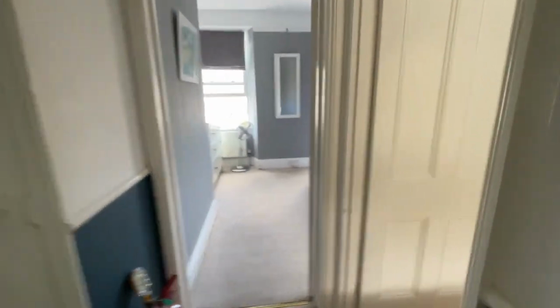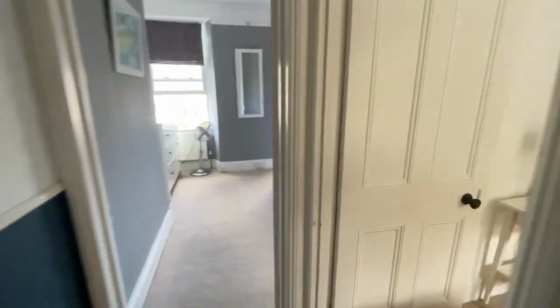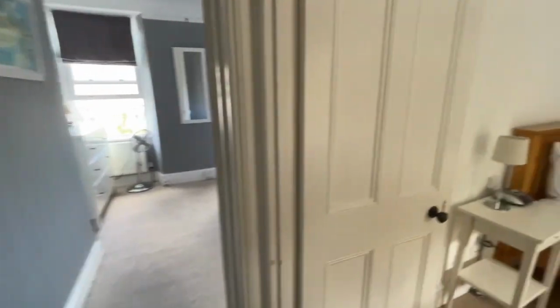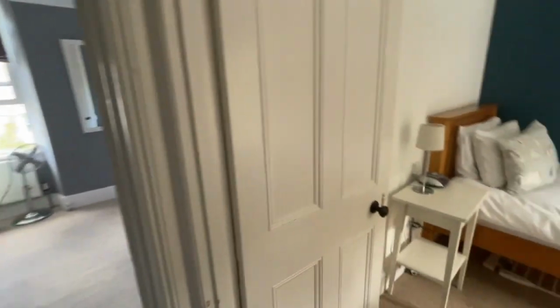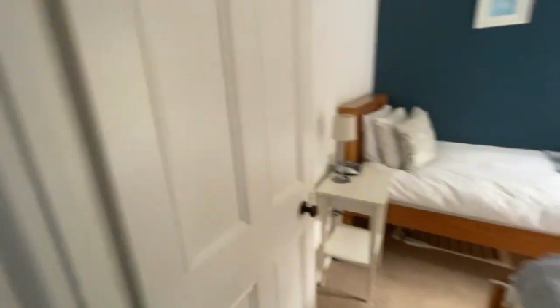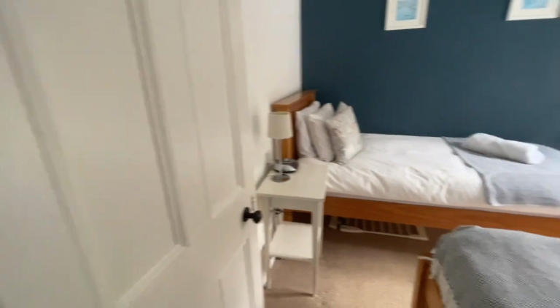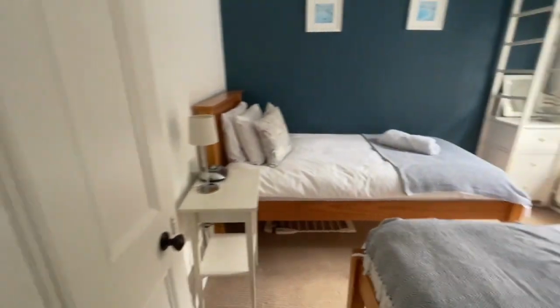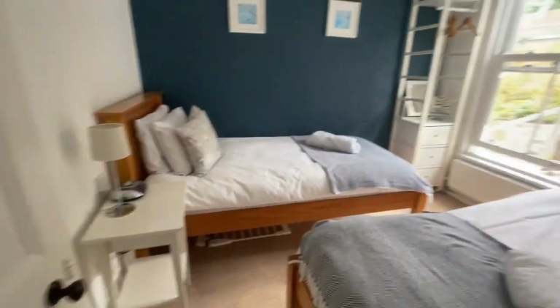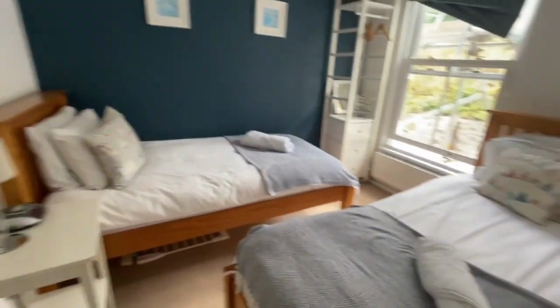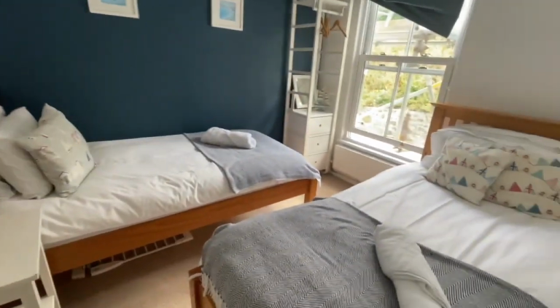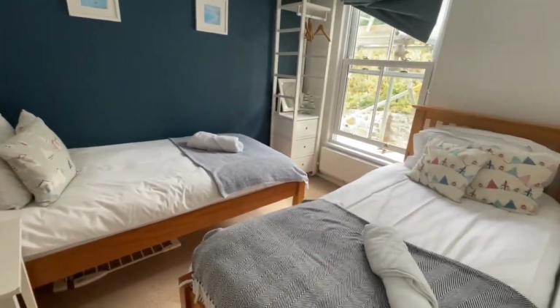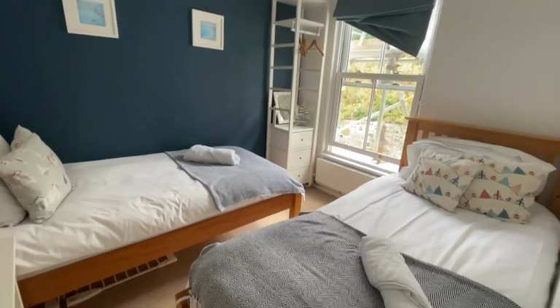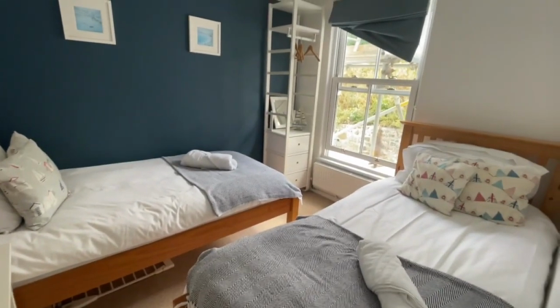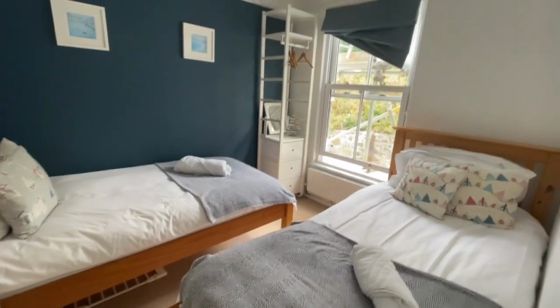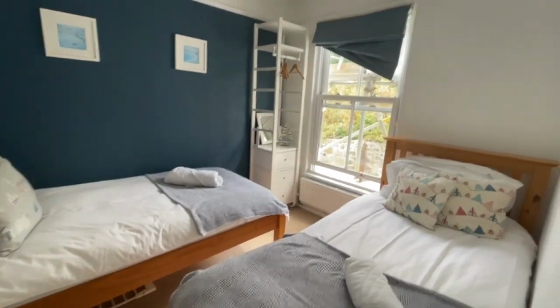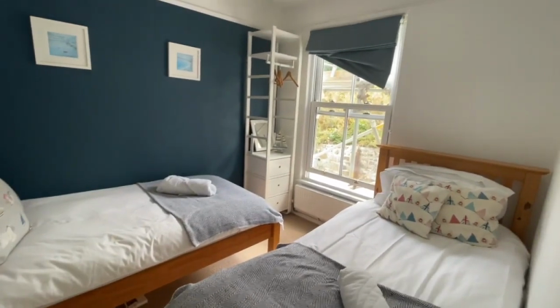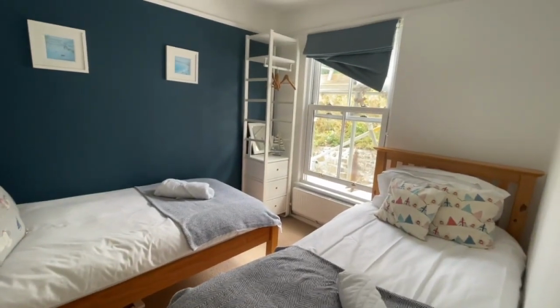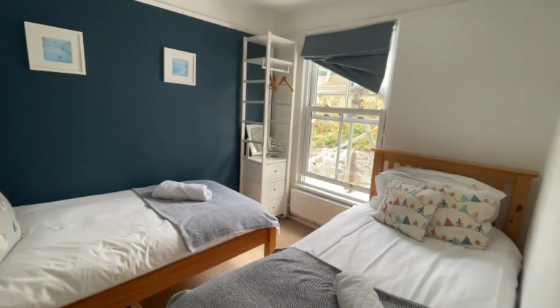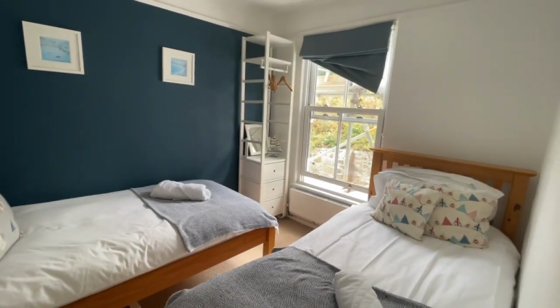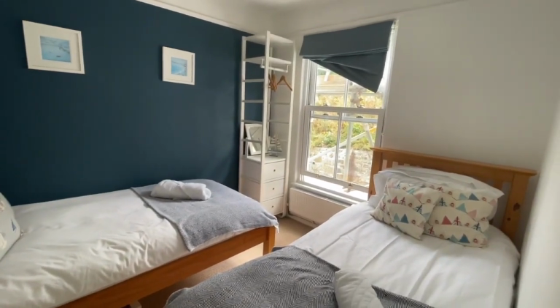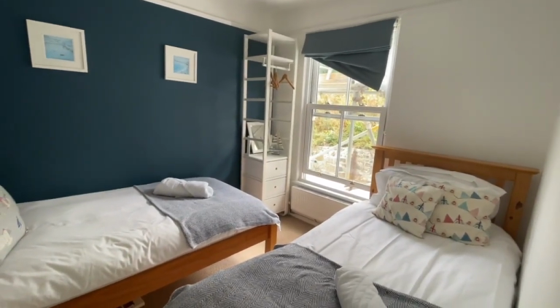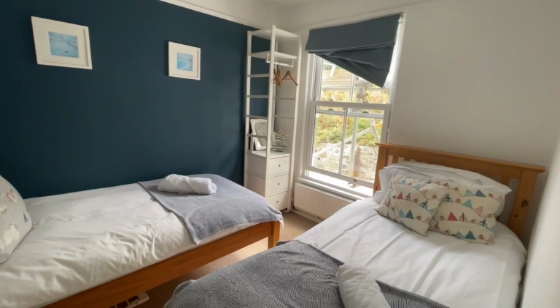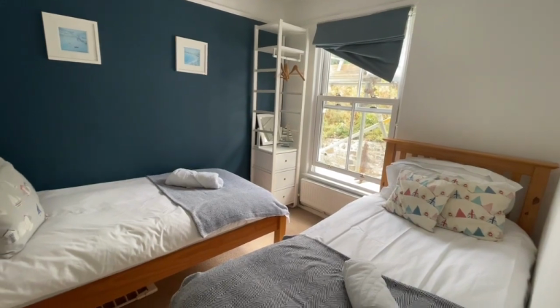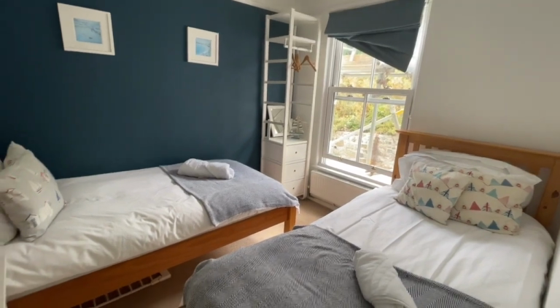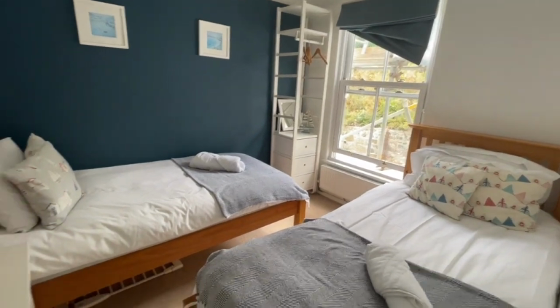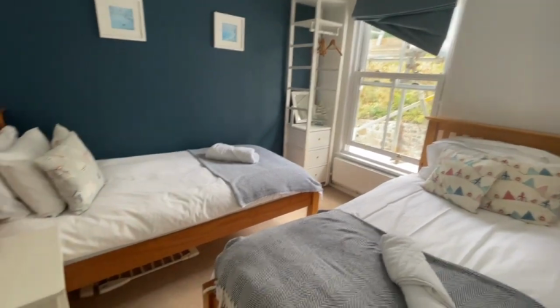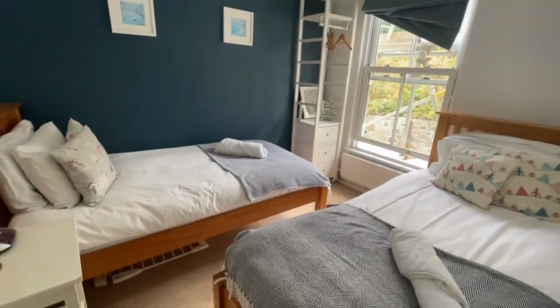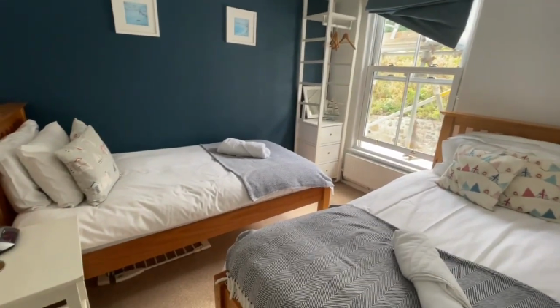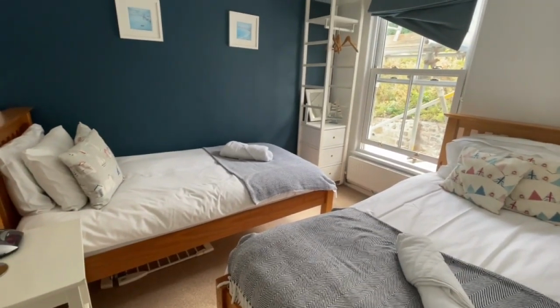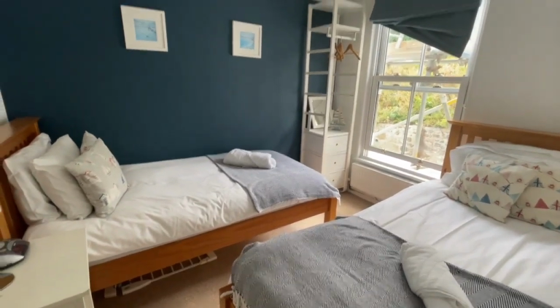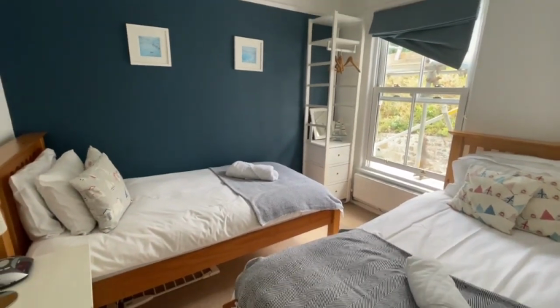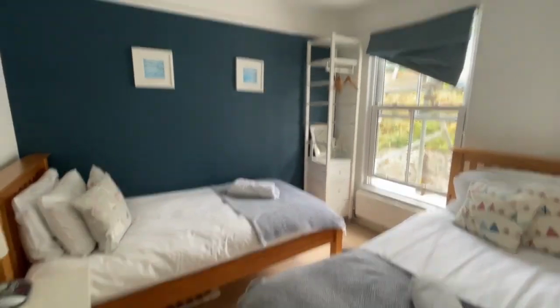Up to the landing and into another good-sized double bedroom. We've got it currently laid out as a twin. There's a window to the rear, a radiator, and power points in here.